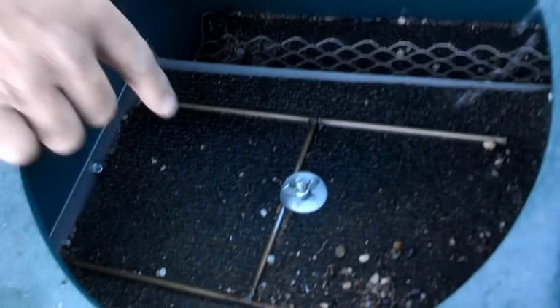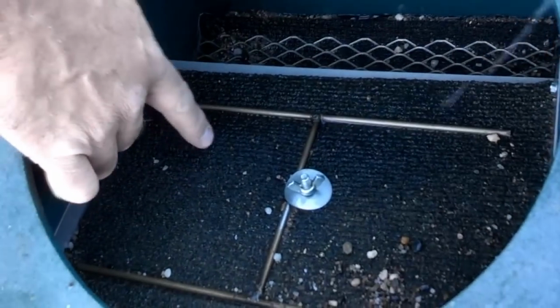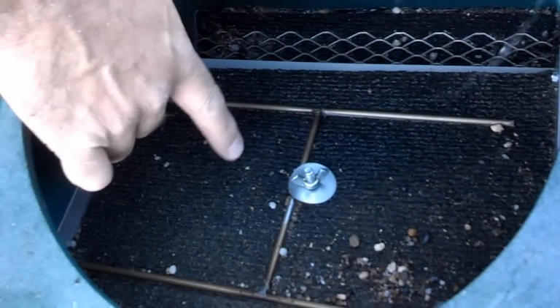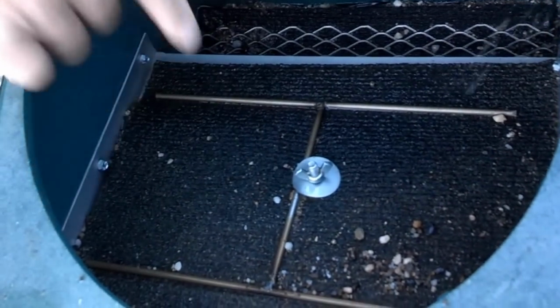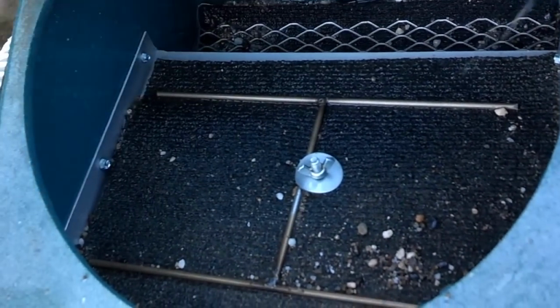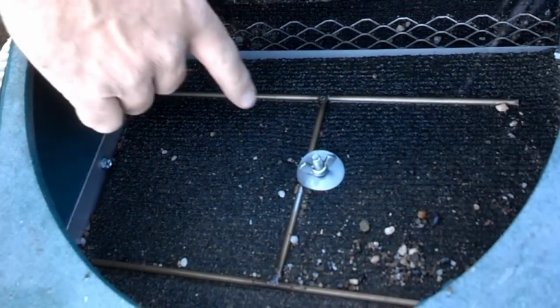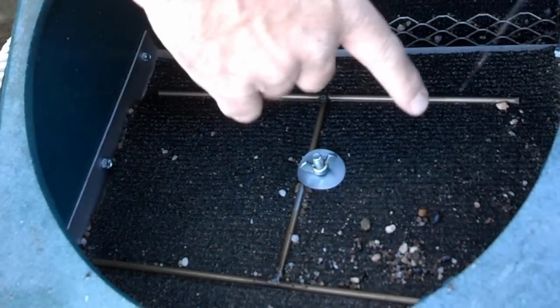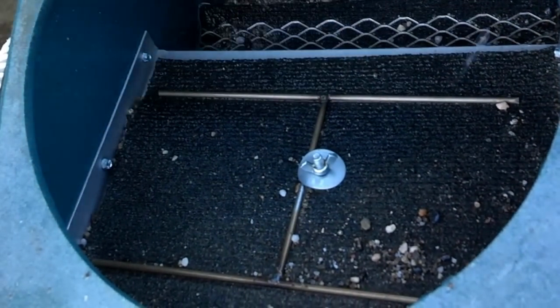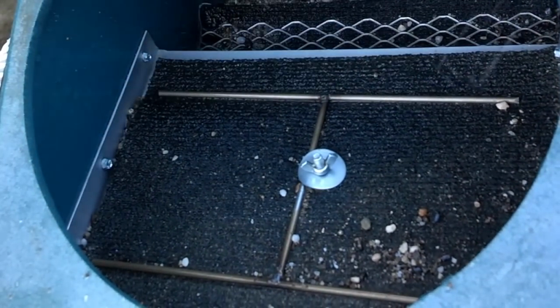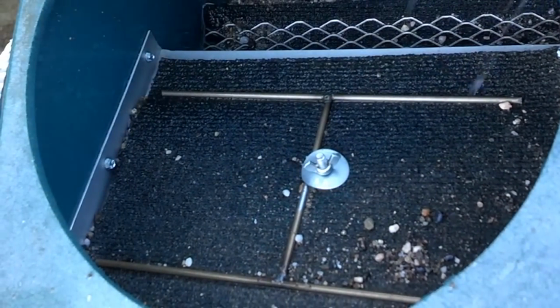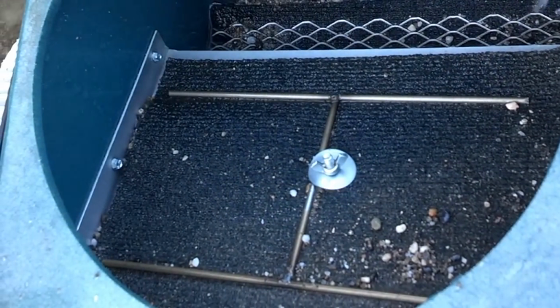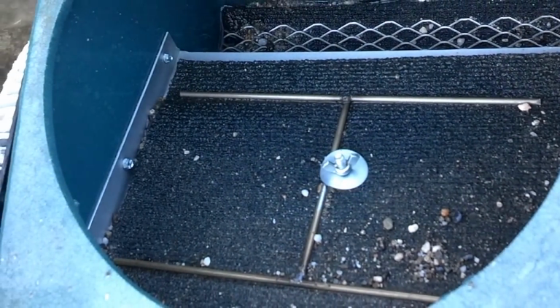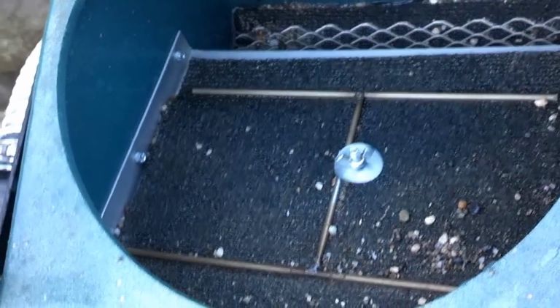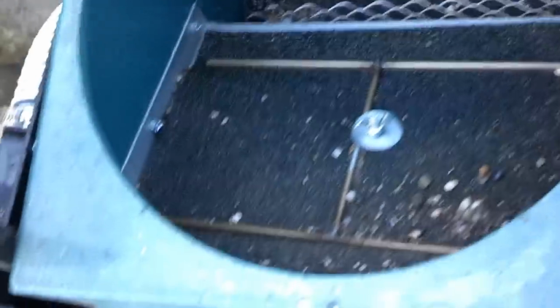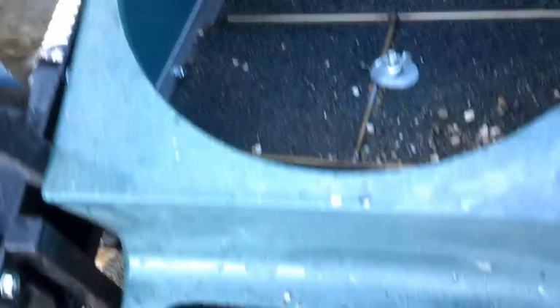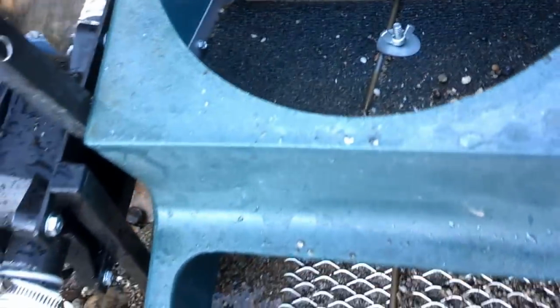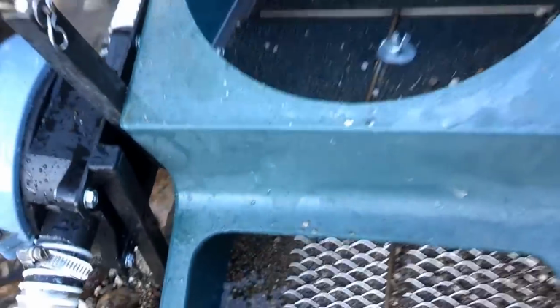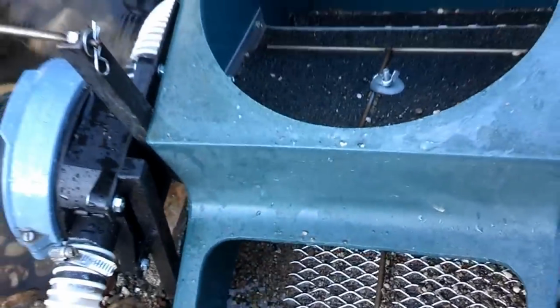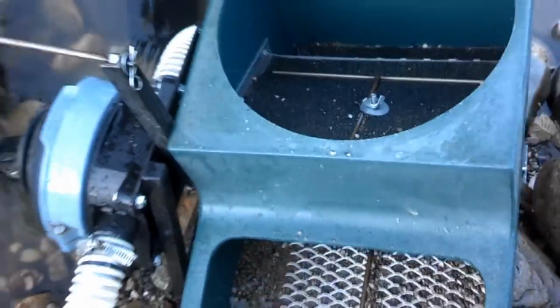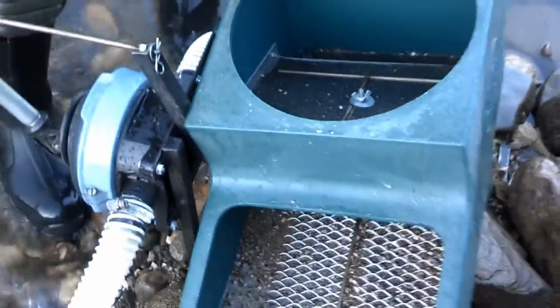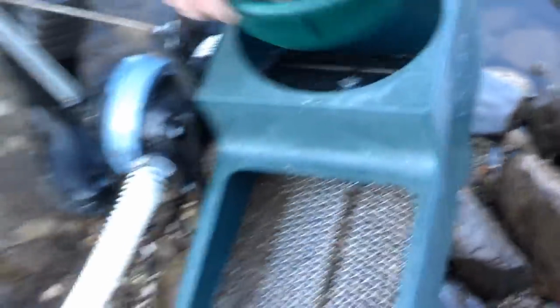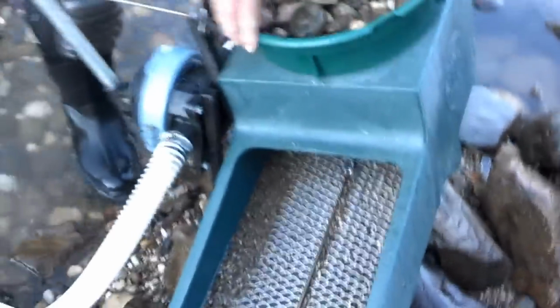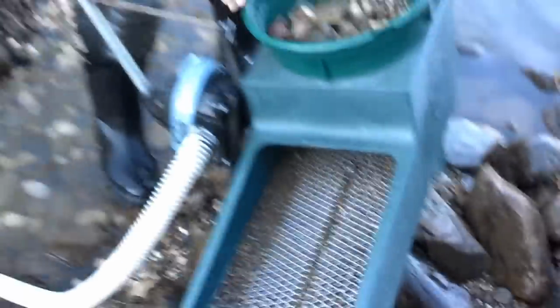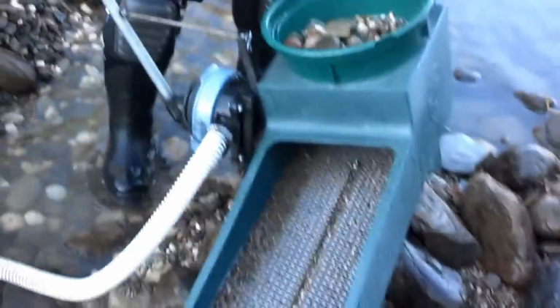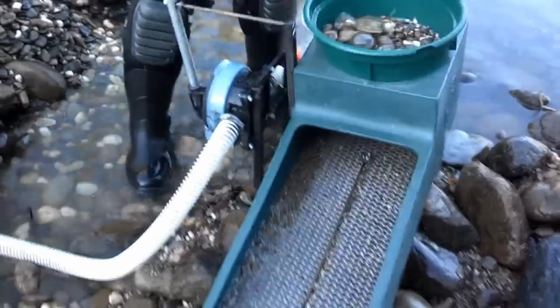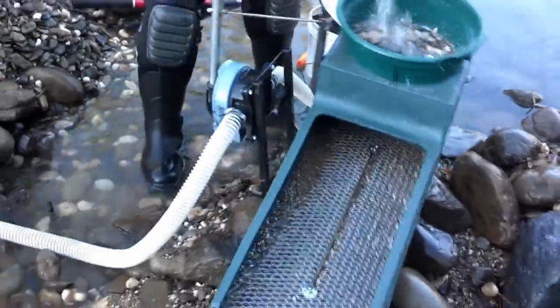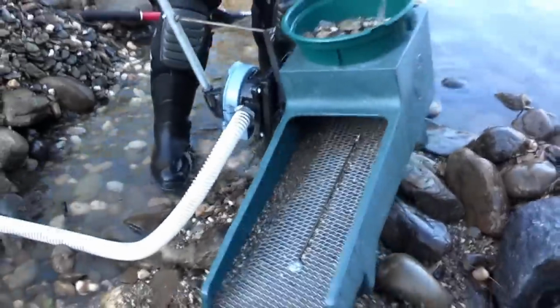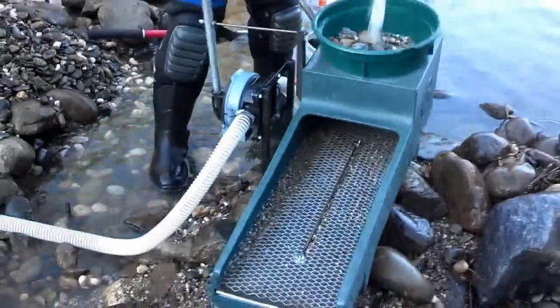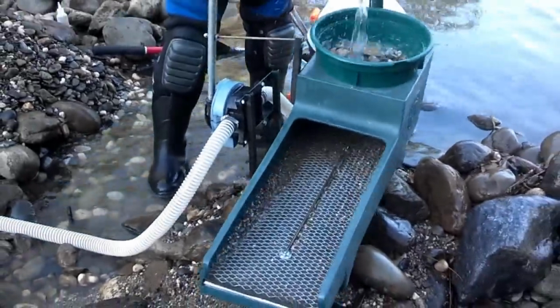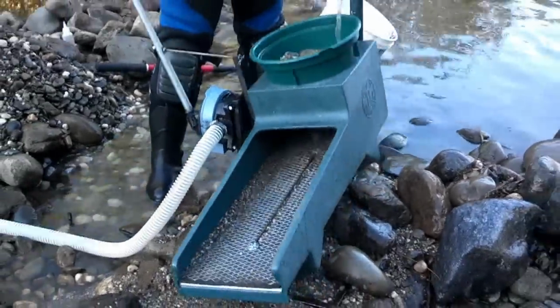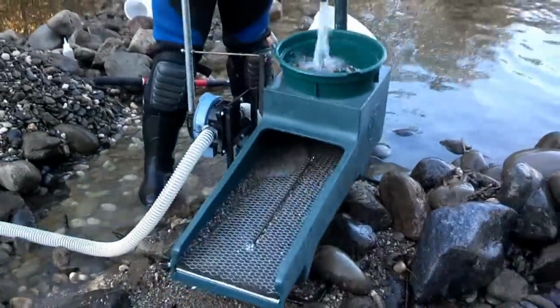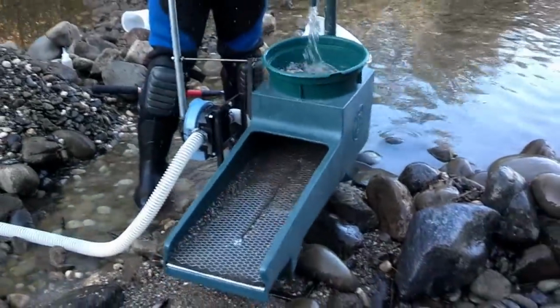You probably can't see it with the camera, but I can see that there is gold, and I will show that to you more when I do the clean out. There is gold — so more to come.